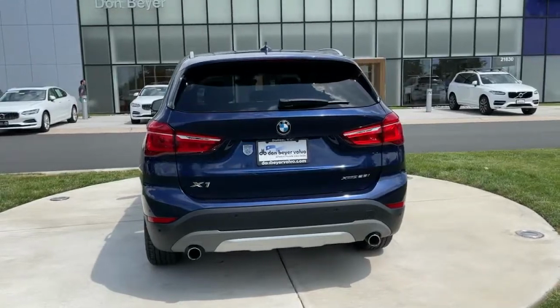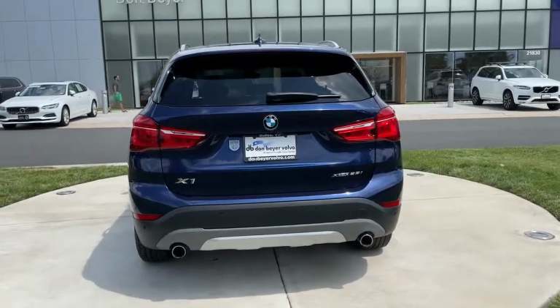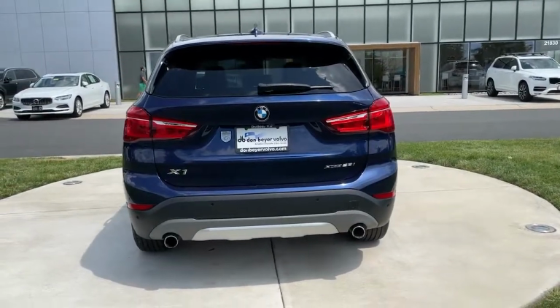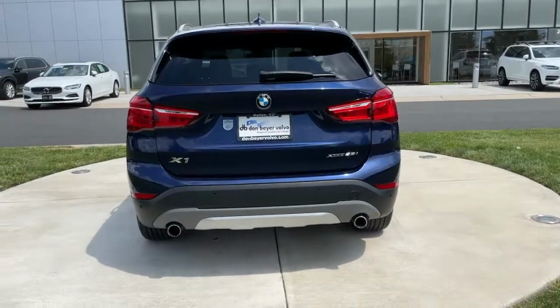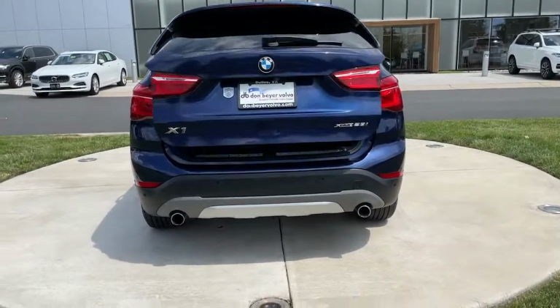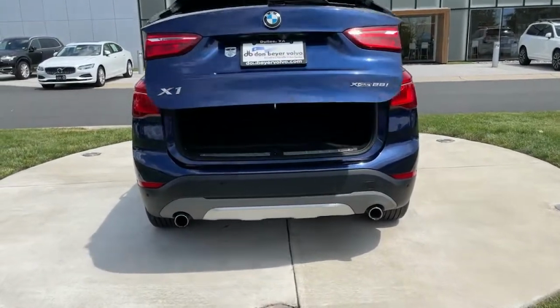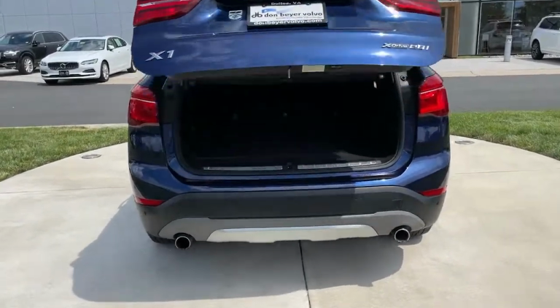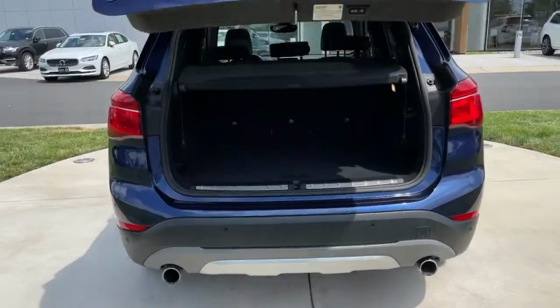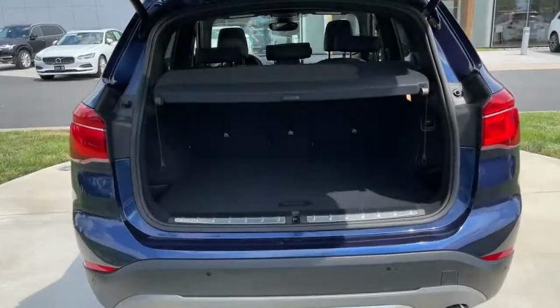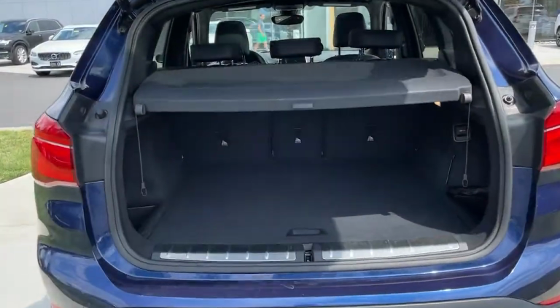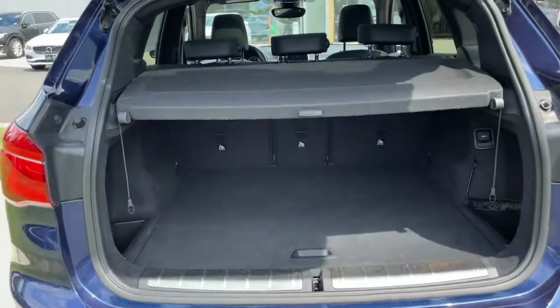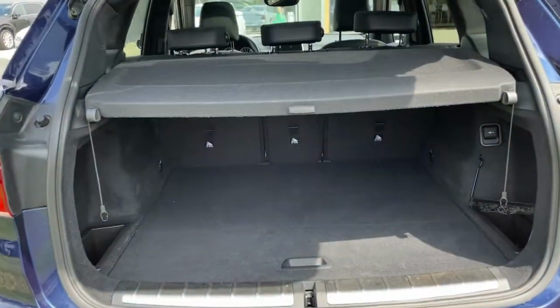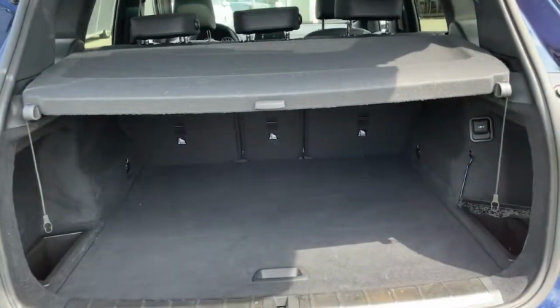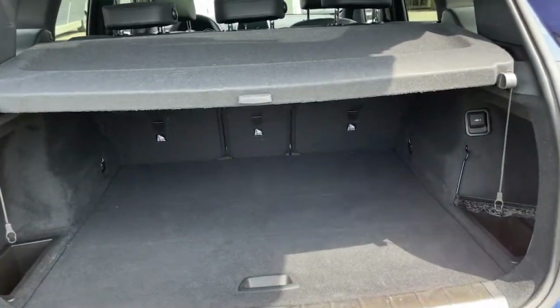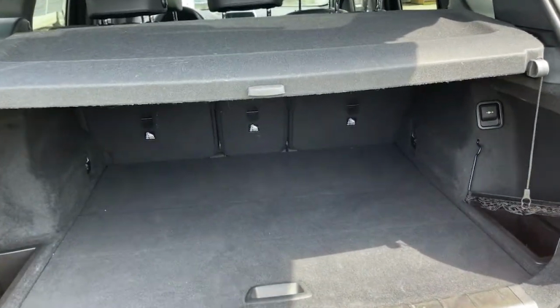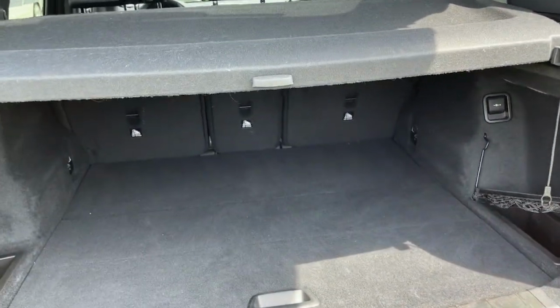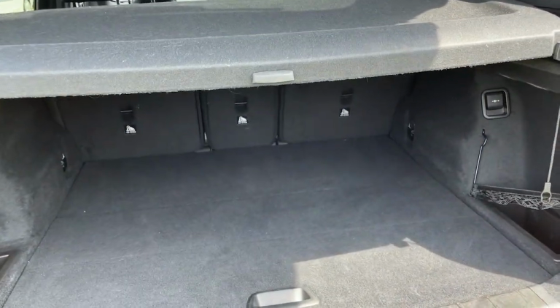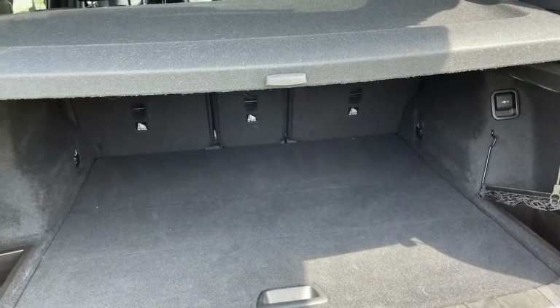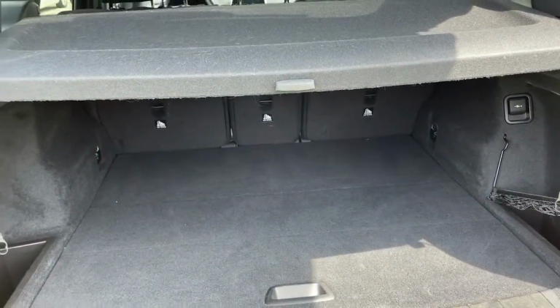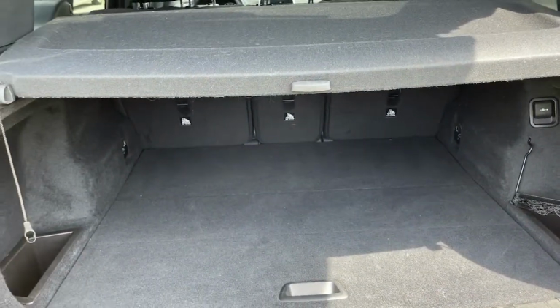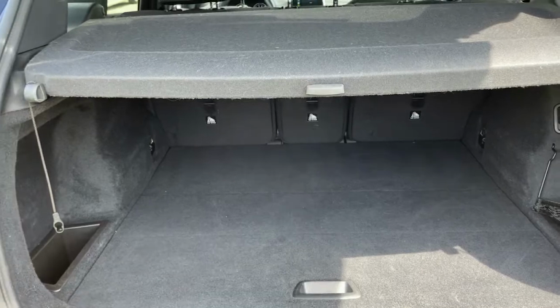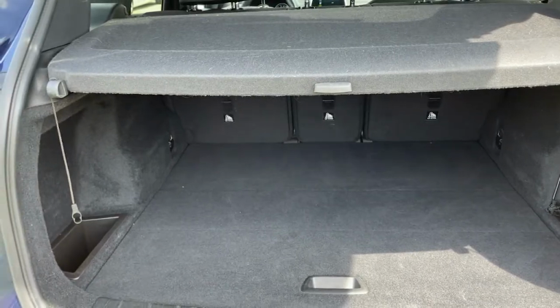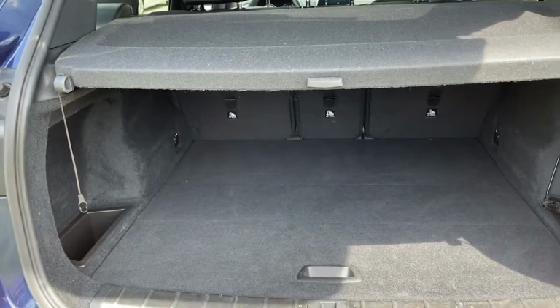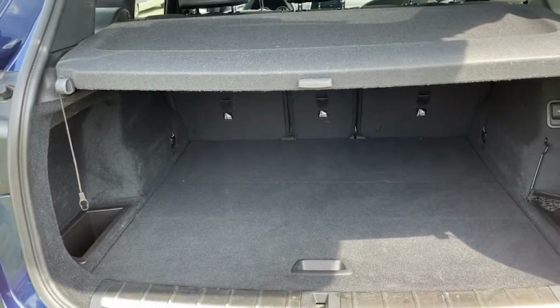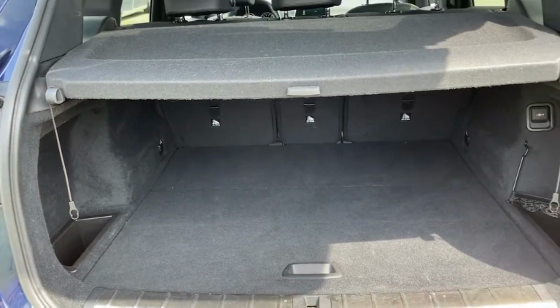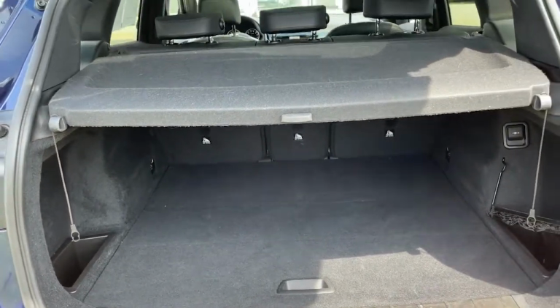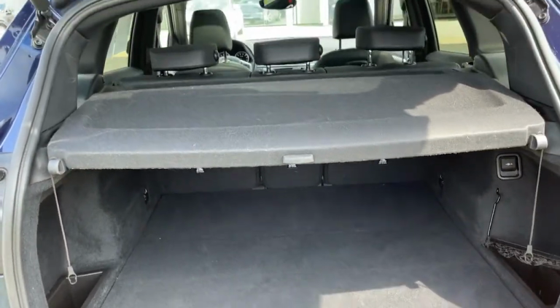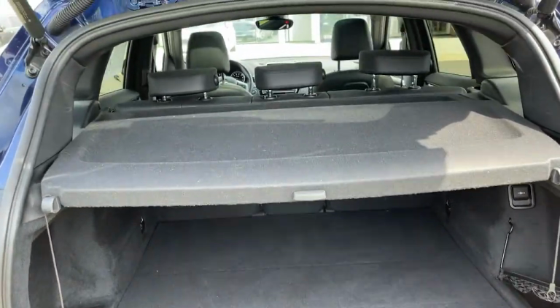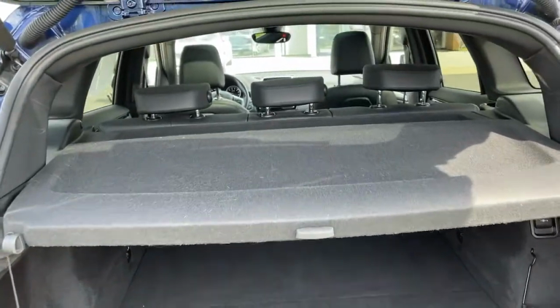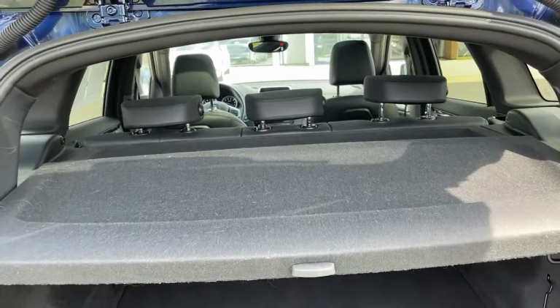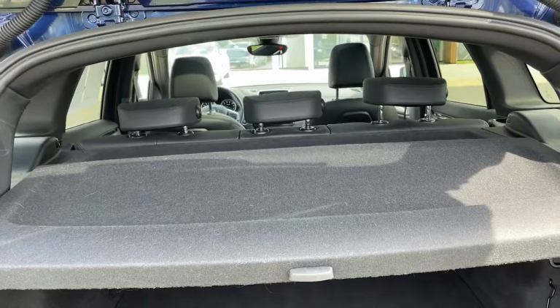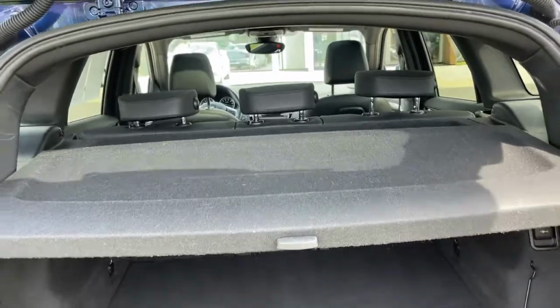The following are some of this vehicle's highlighted options: all-wheel drive, navigation system, keyless entry, heated mirrors, keyless start, fog lamps, power lift gate, power passenger seat, backup camera, and power driver seat.